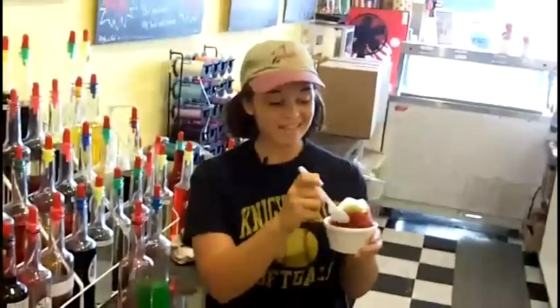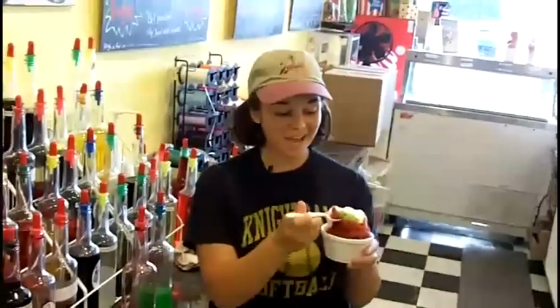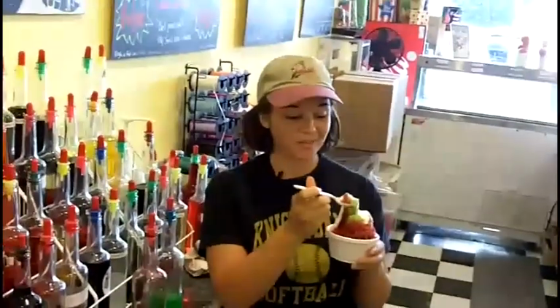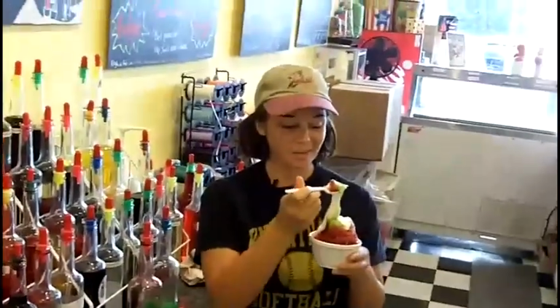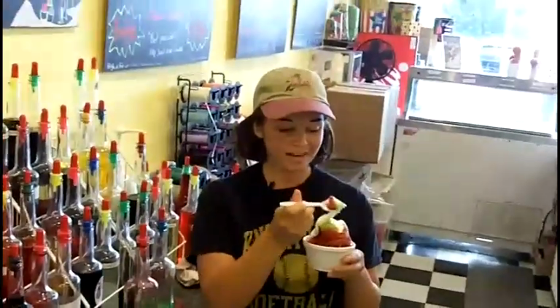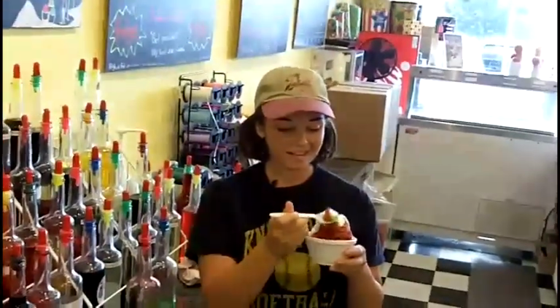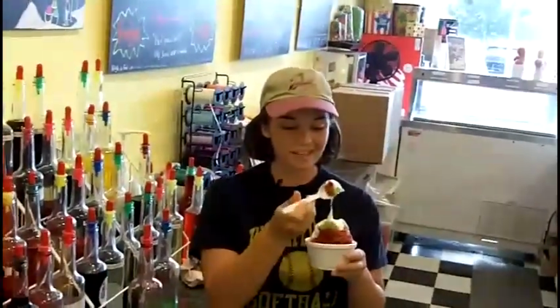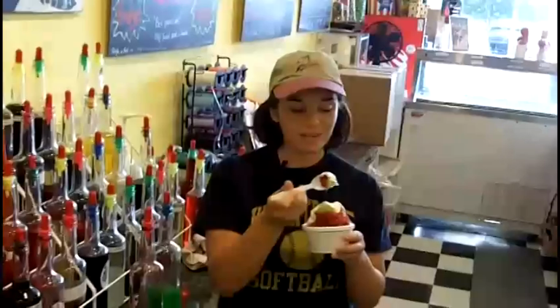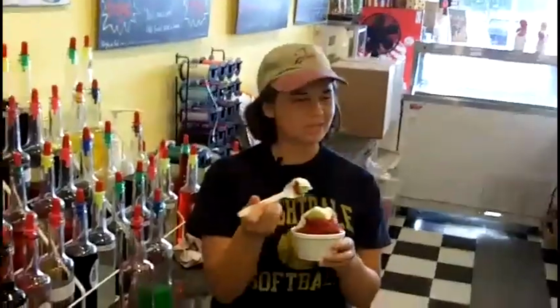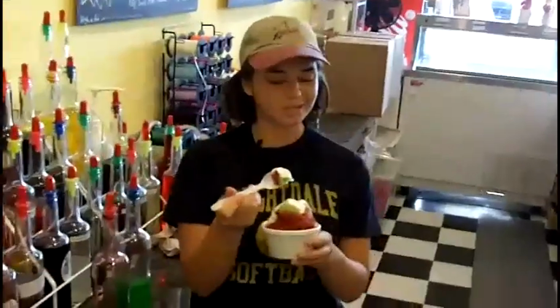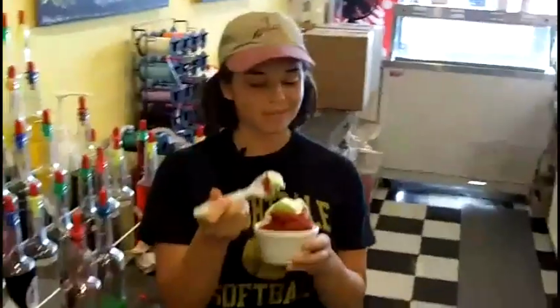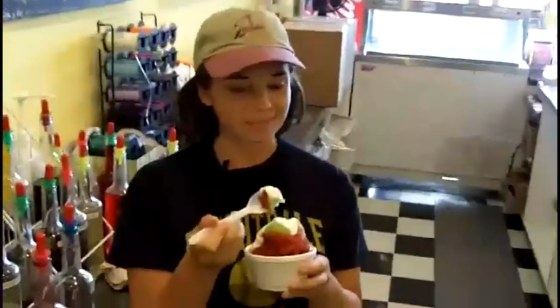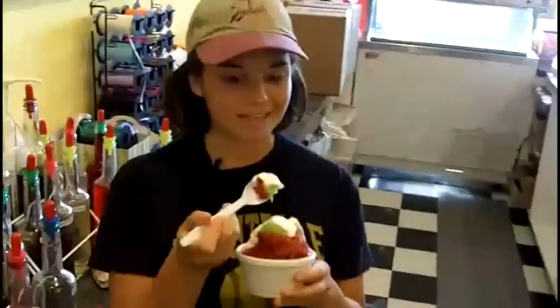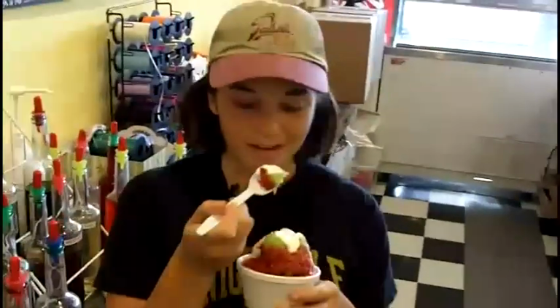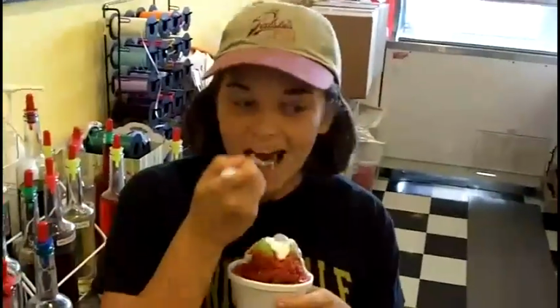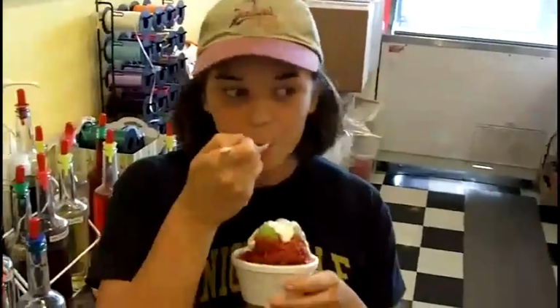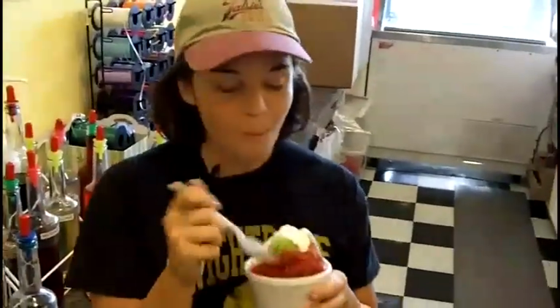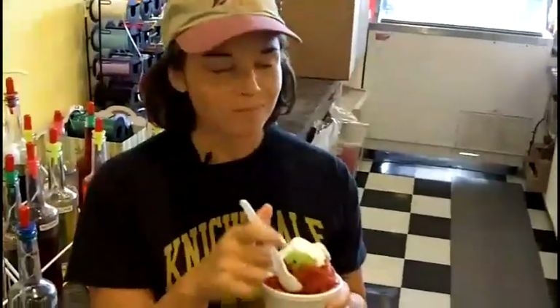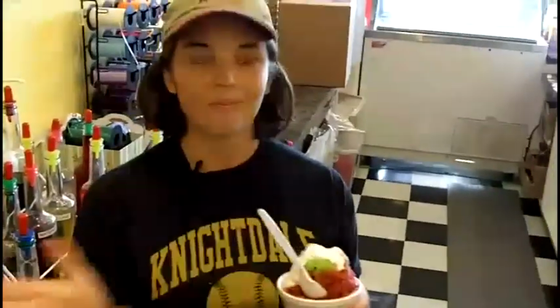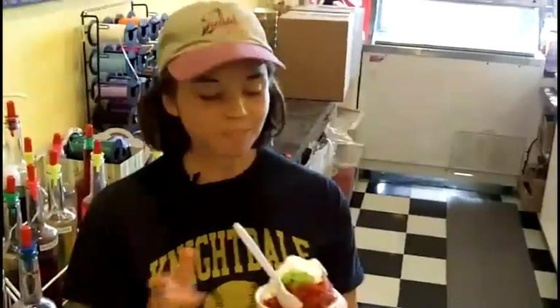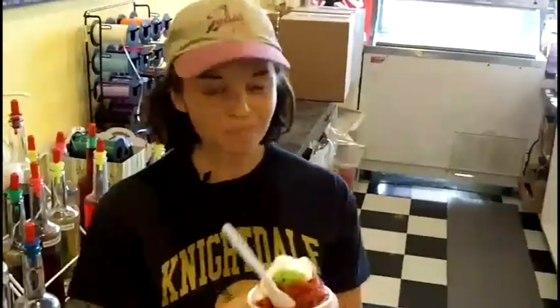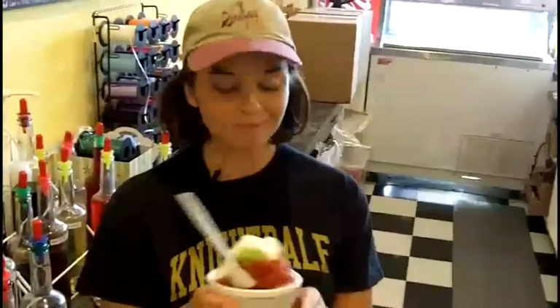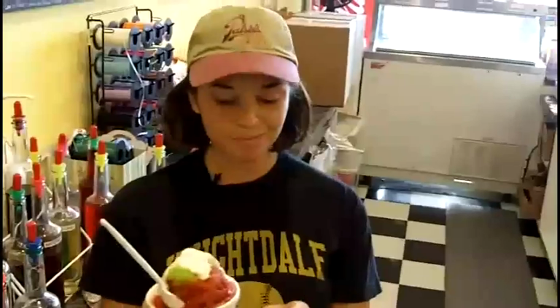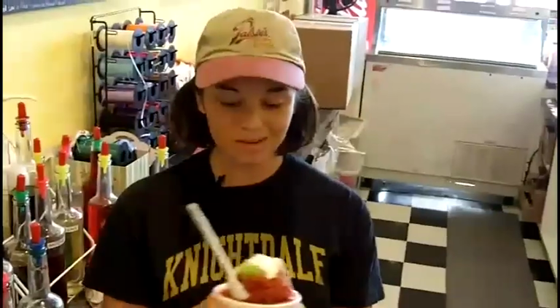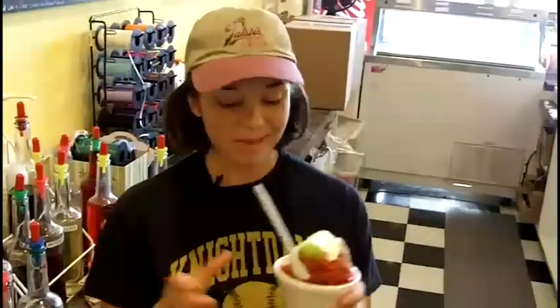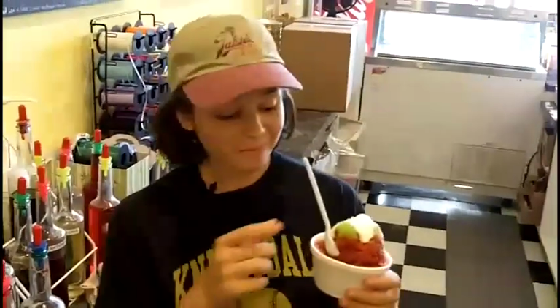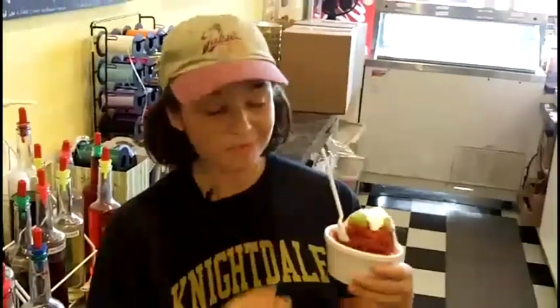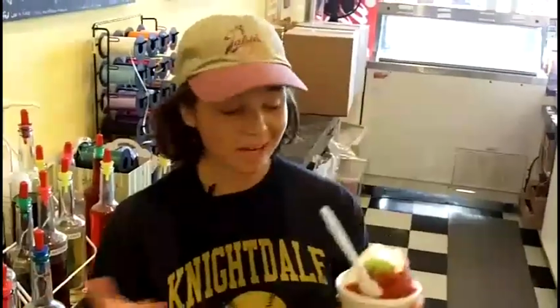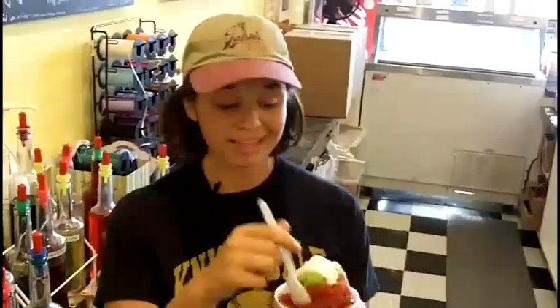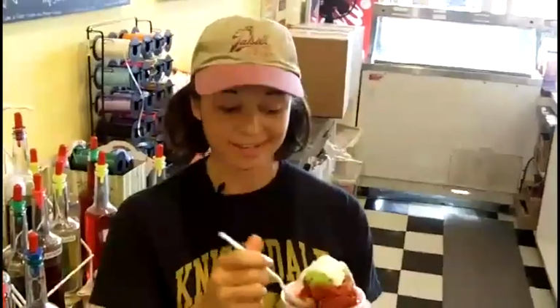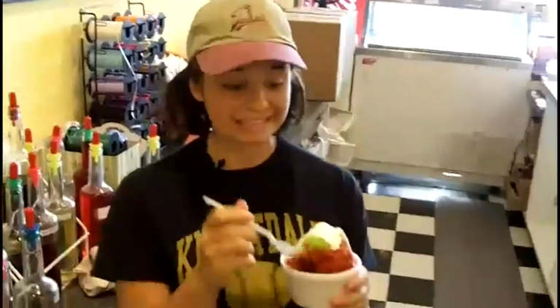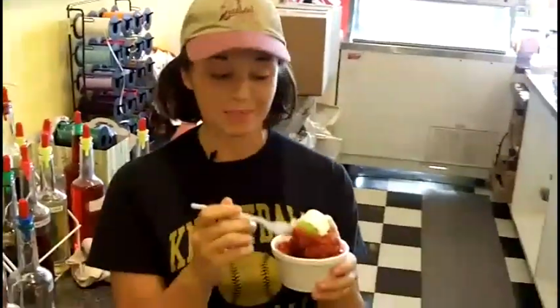This is how you really make a snowball right here. It may not be the same as when you were little, but trust me, it's ten times better. You've got to come here to get something like this — this is amazing.